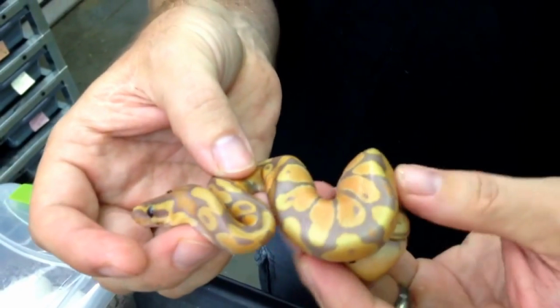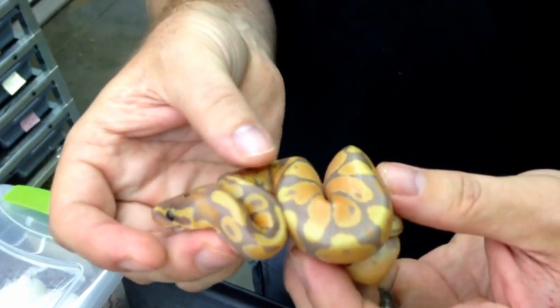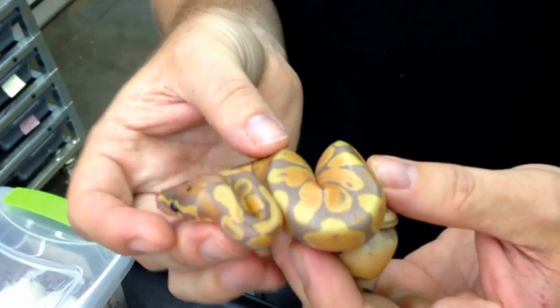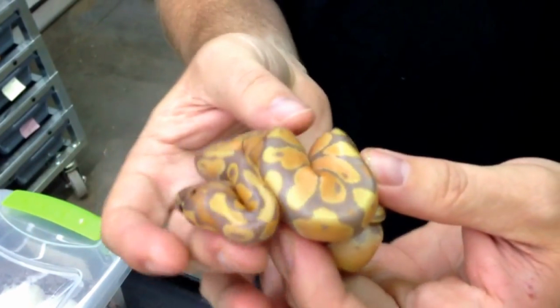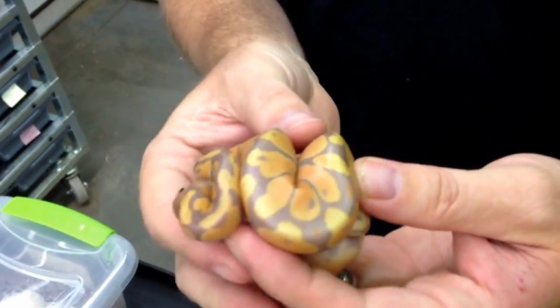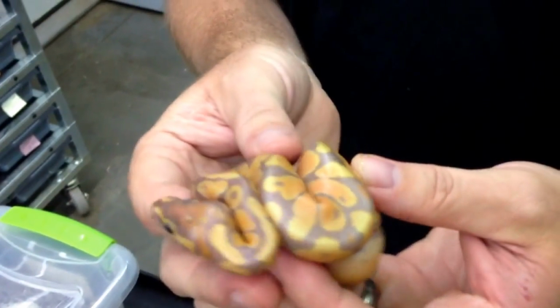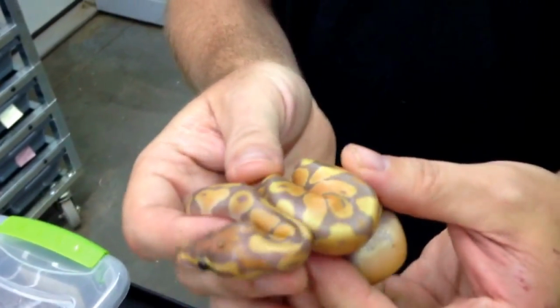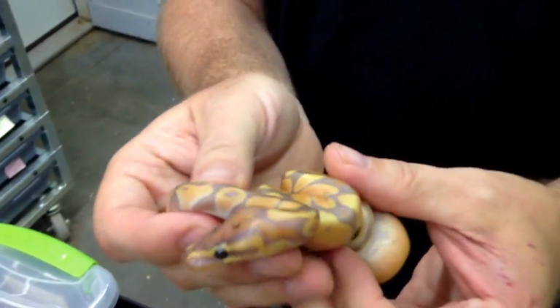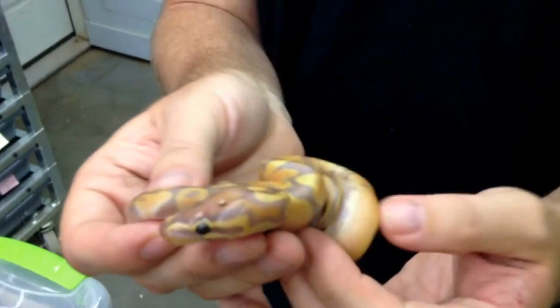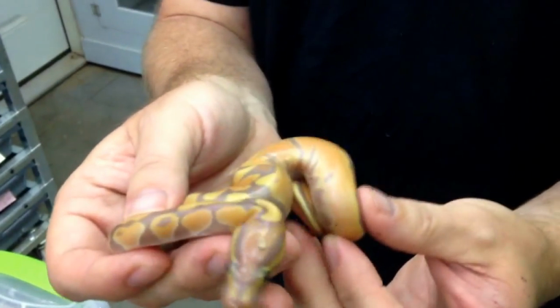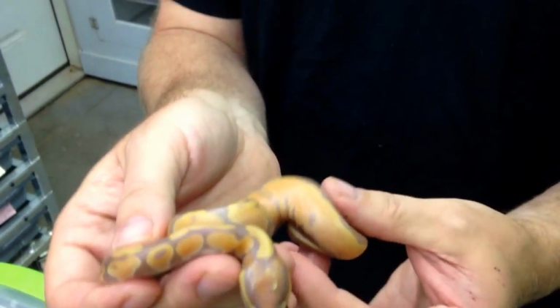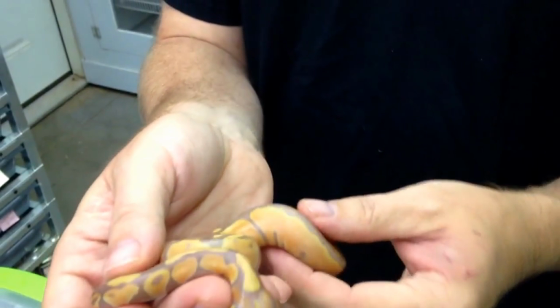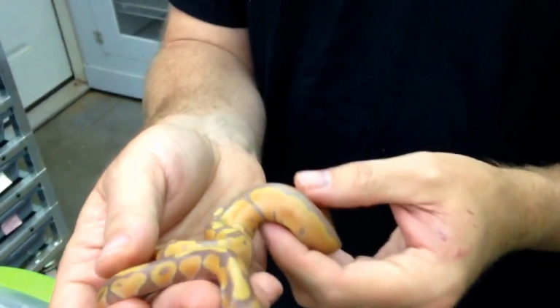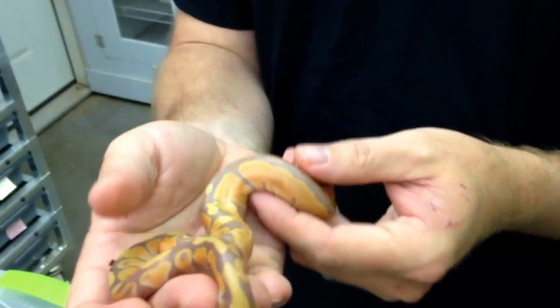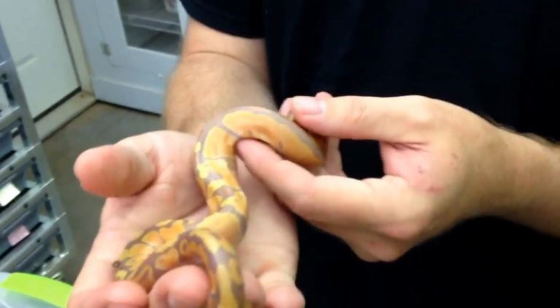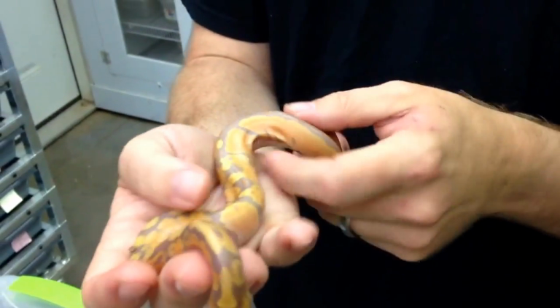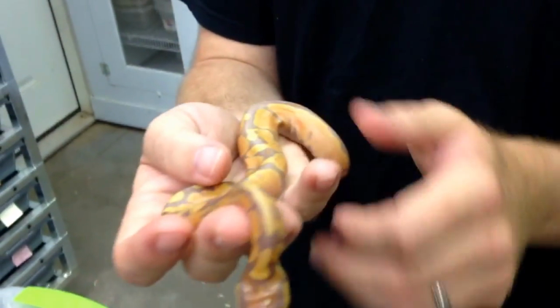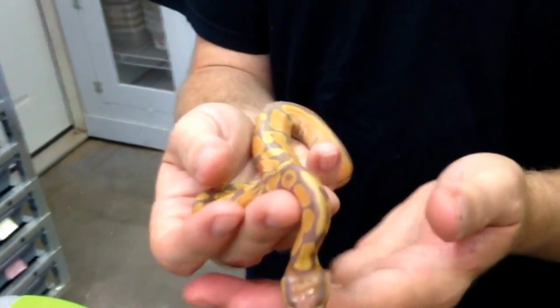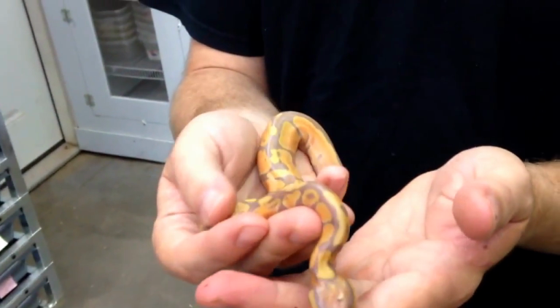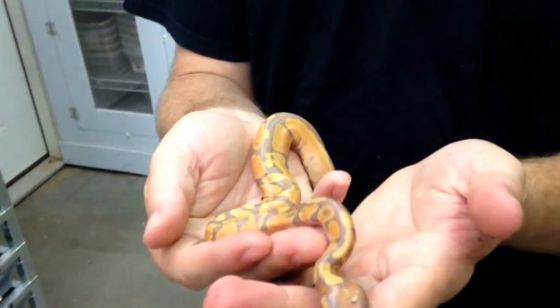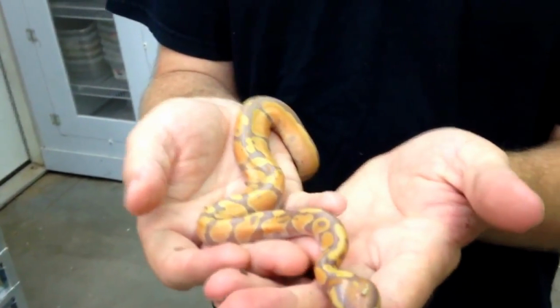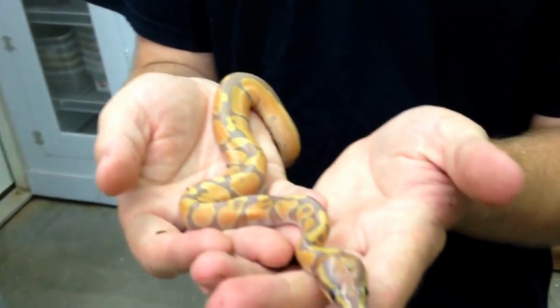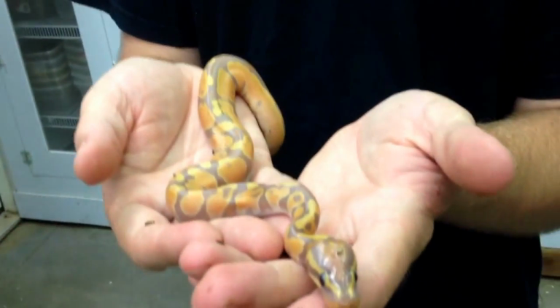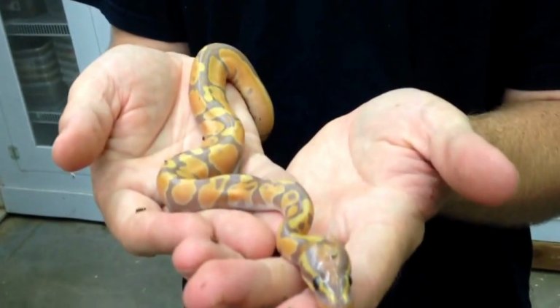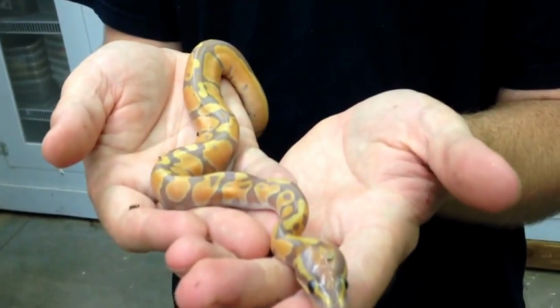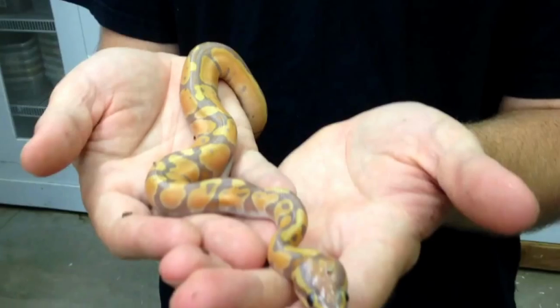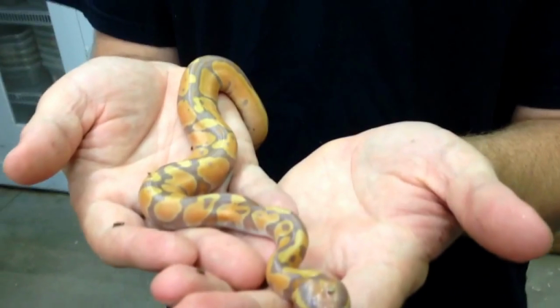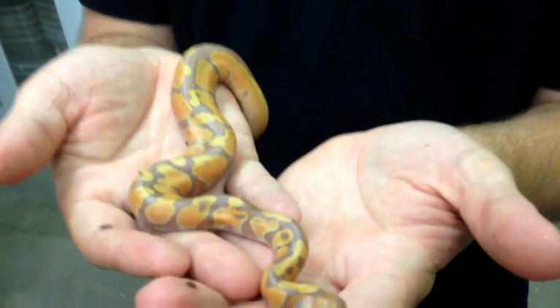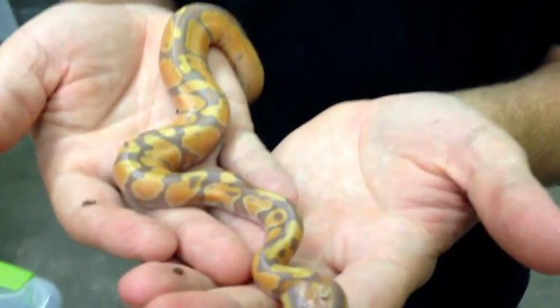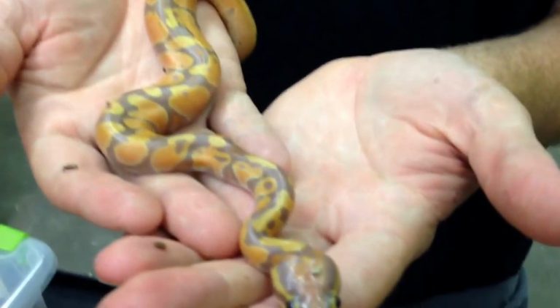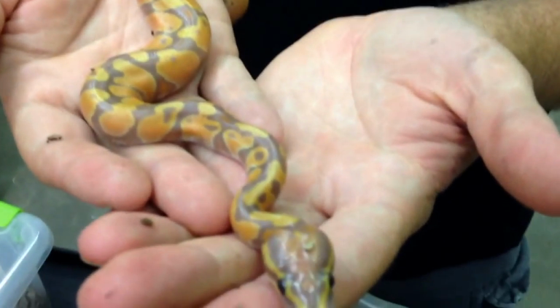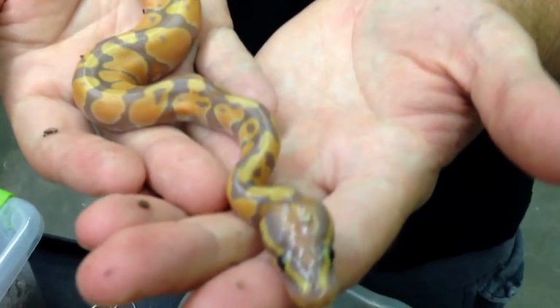There's only four eggs in the clutch and we didn't get any albinos, which doesn't necessarily mean that the banana is not a het albino. We just didn't hit it on the odds in that first clutch.